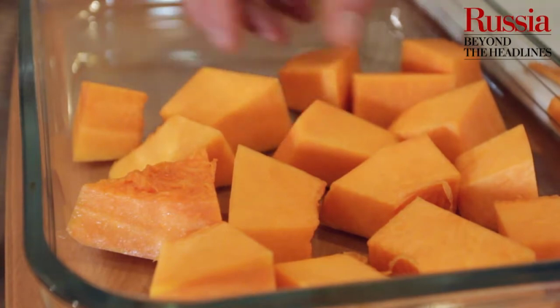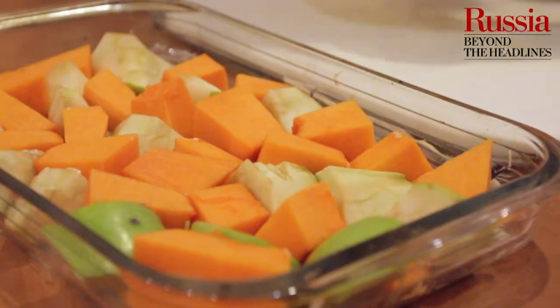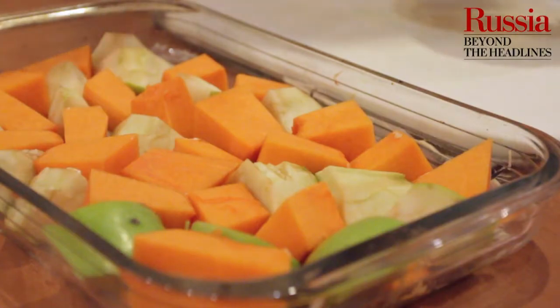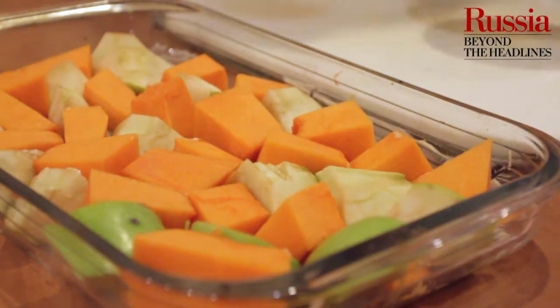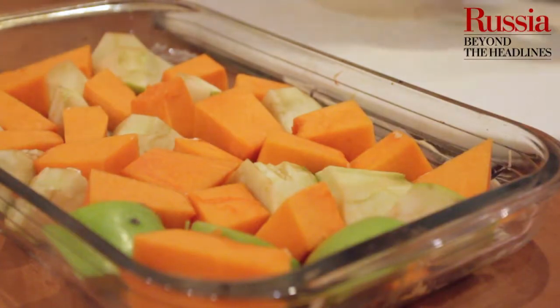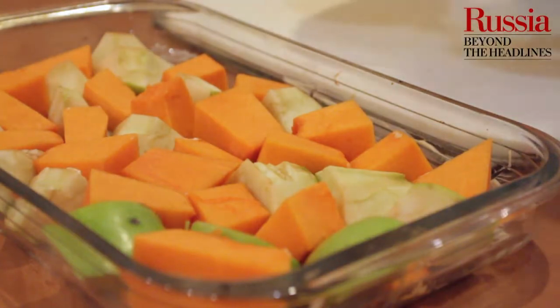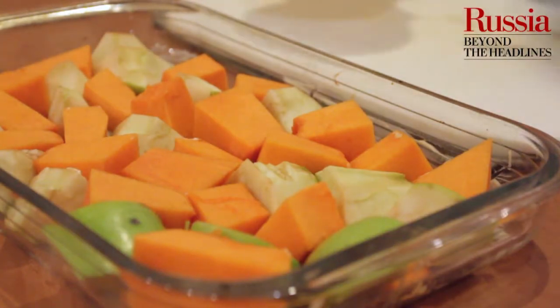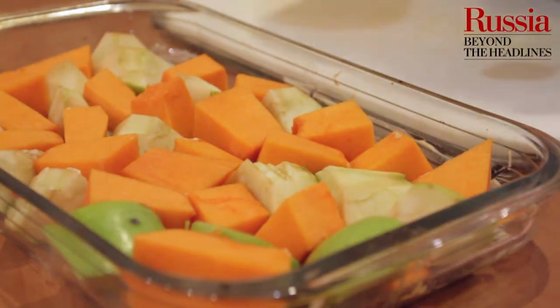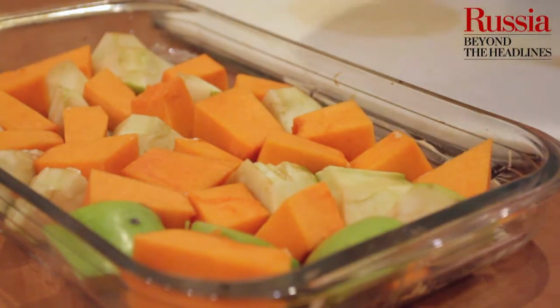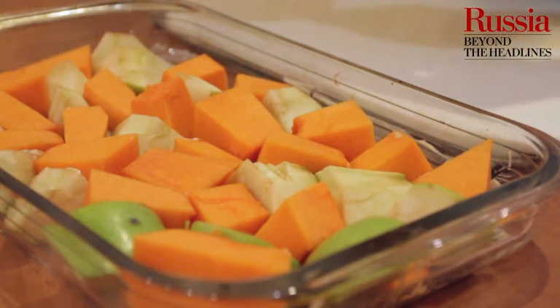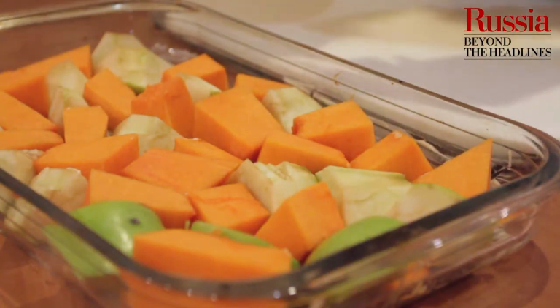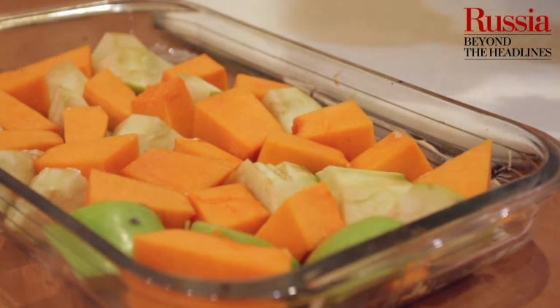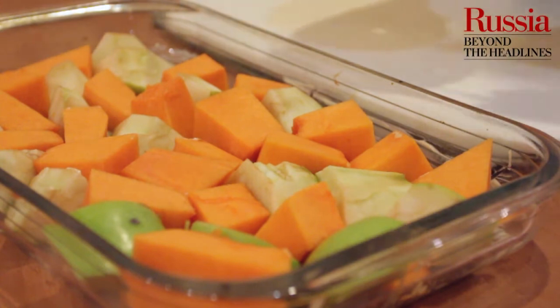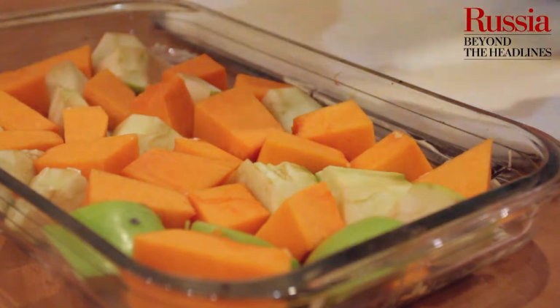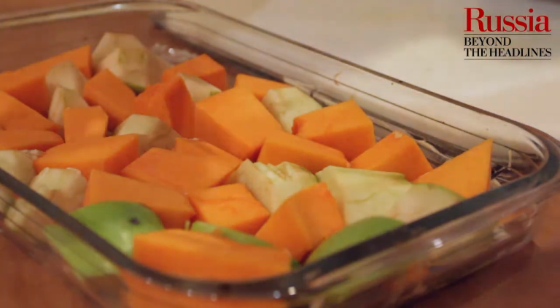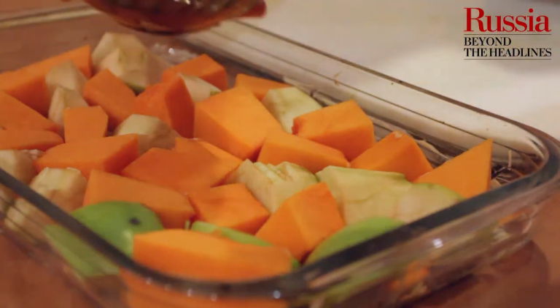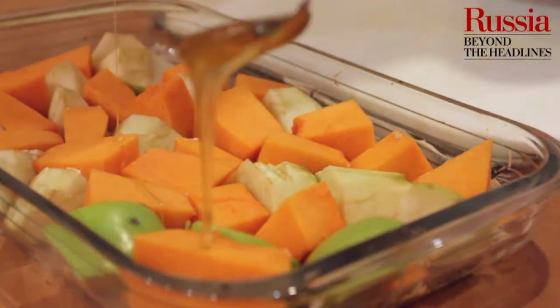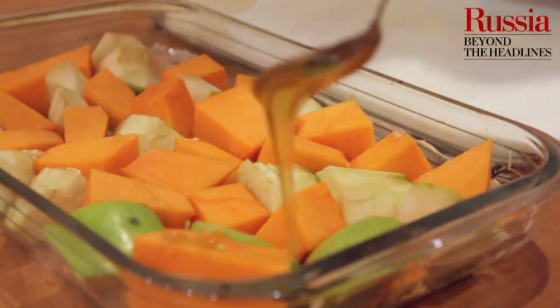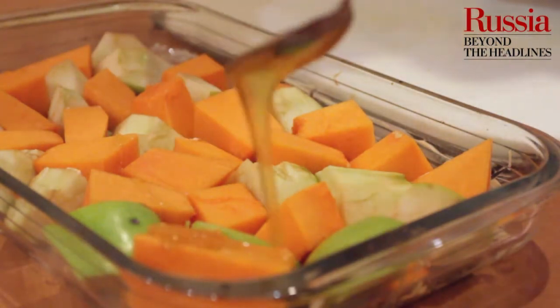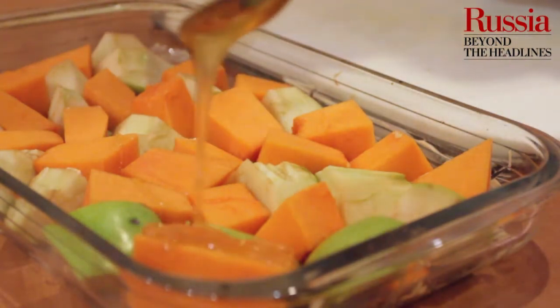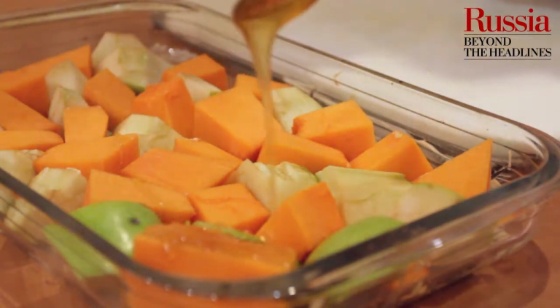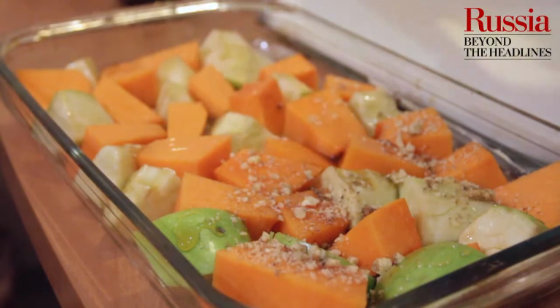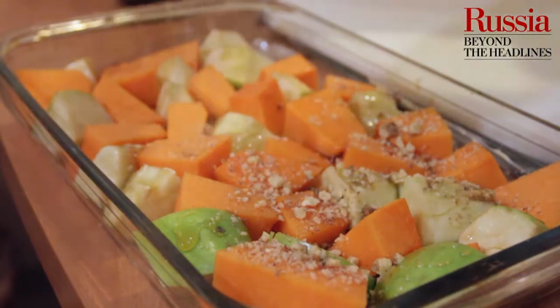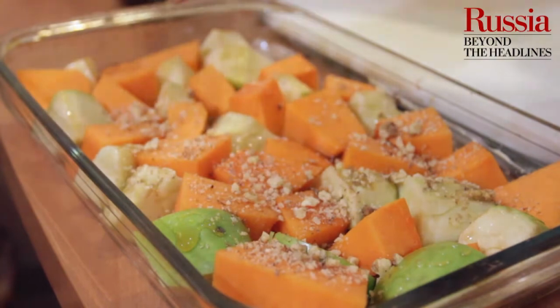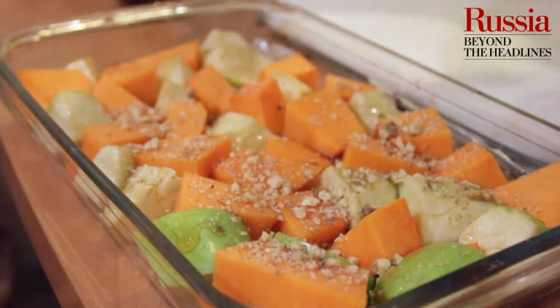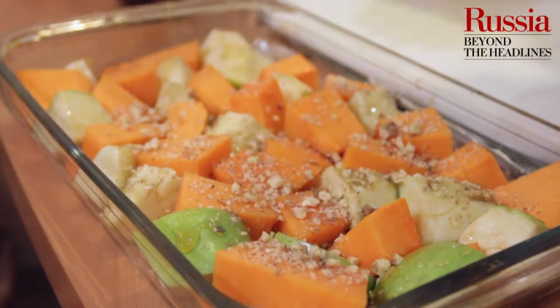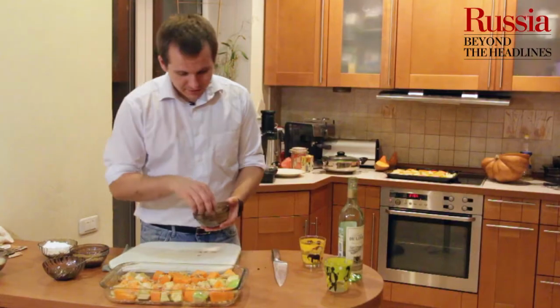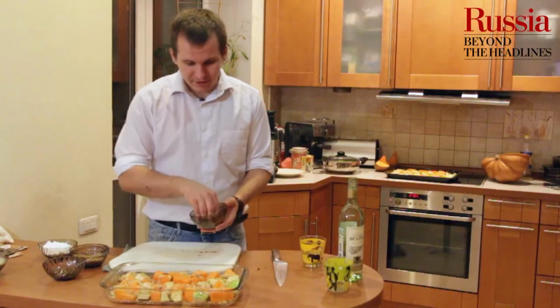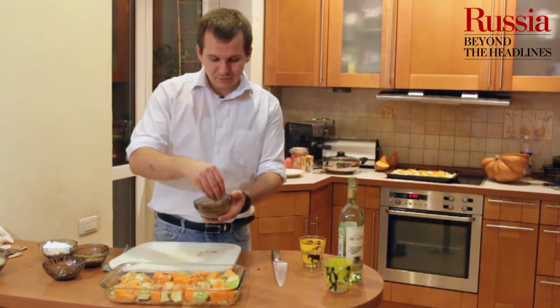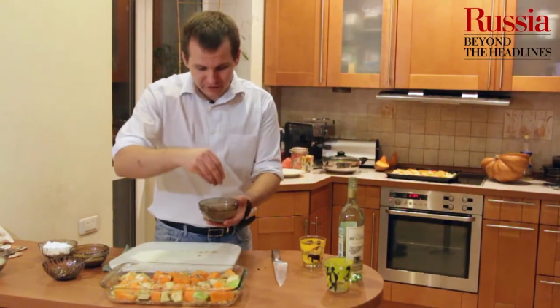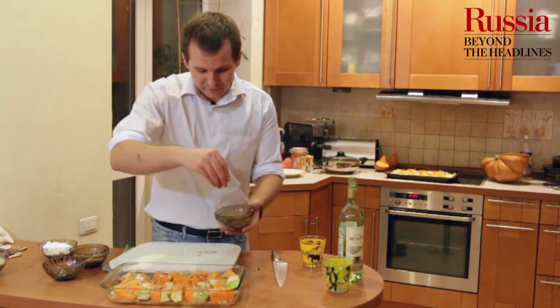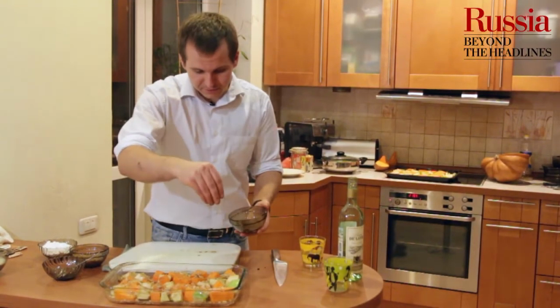Мы с вами нарезали яблоки и тыкву, выложили это все на противень, которое предварительно смазали маслом. И сейчас будем сверху поливать это медом. Посыпаем орехами. И сверху мы посыпаем корицей.